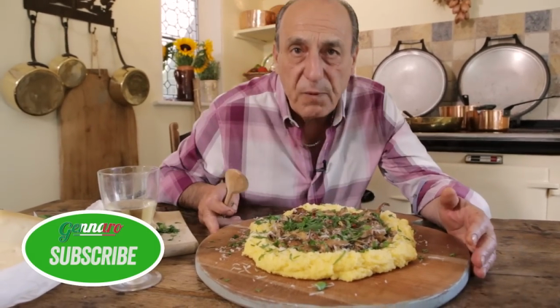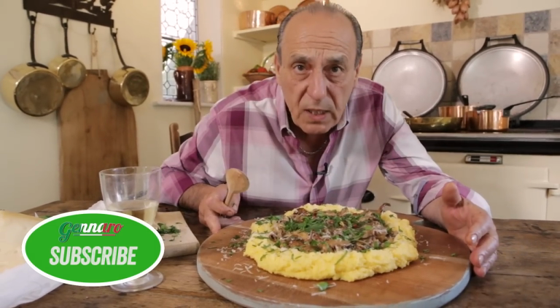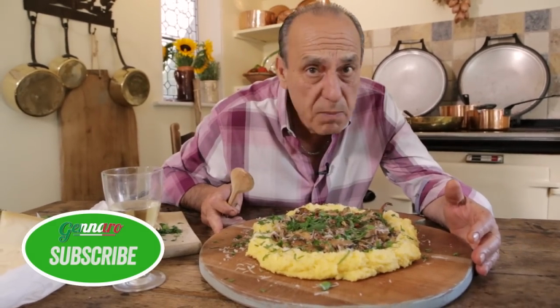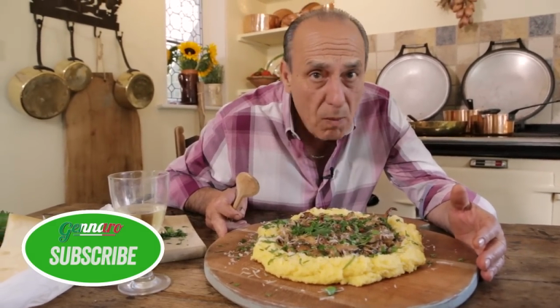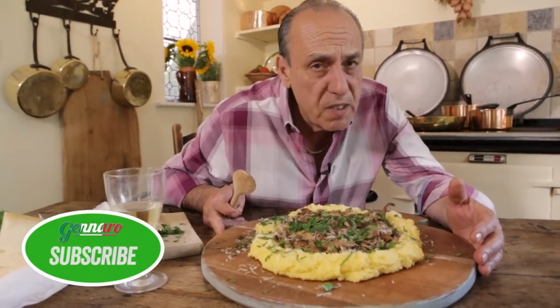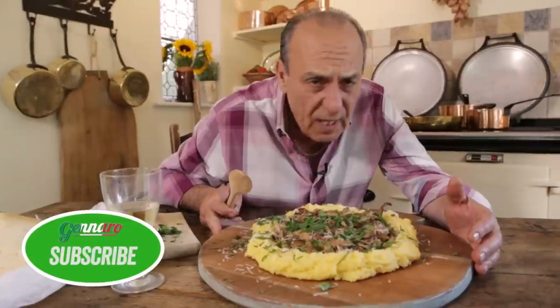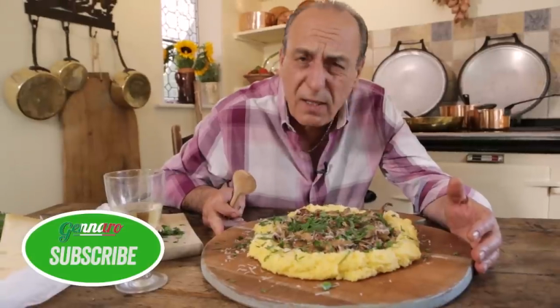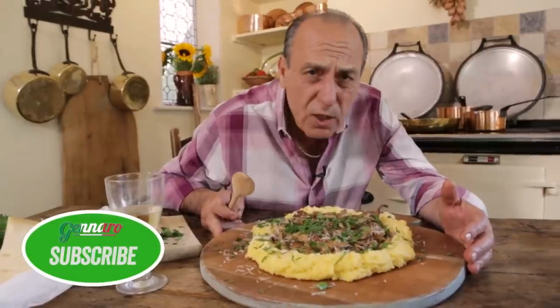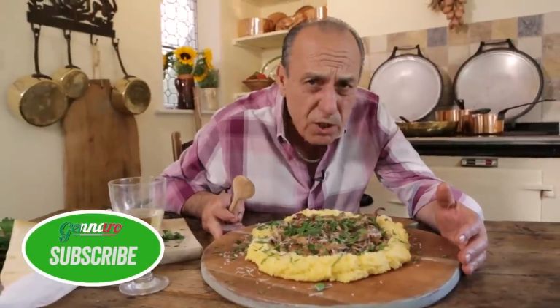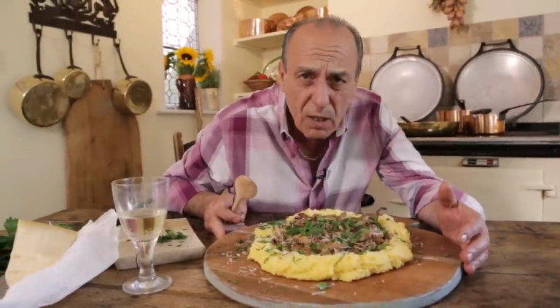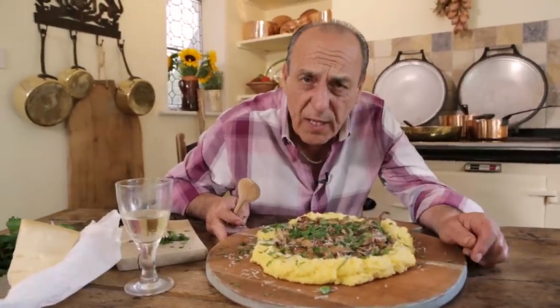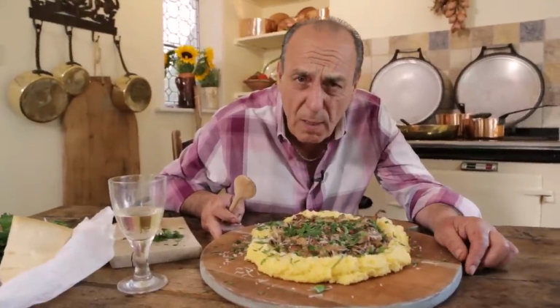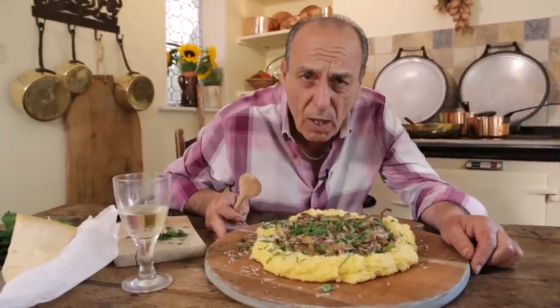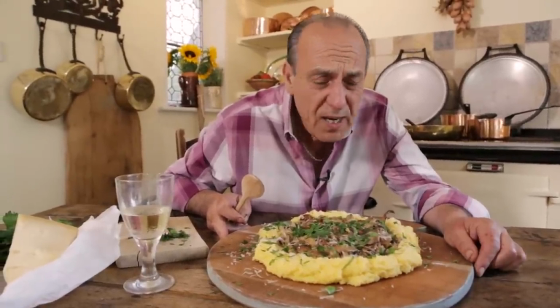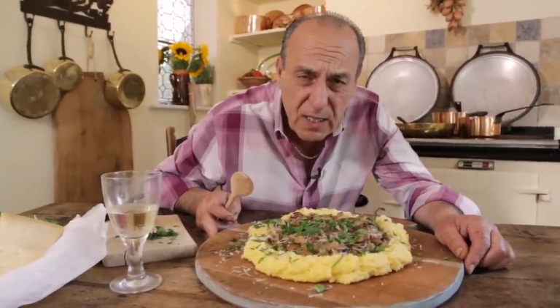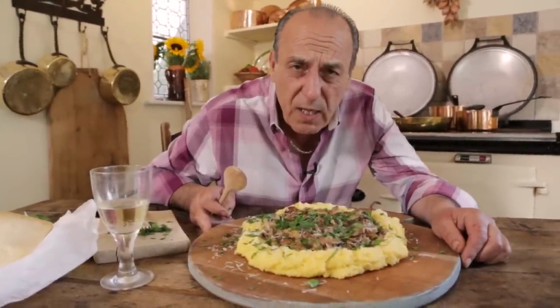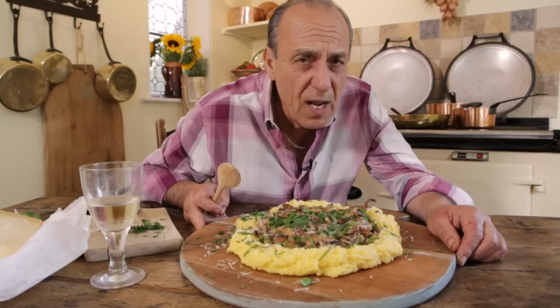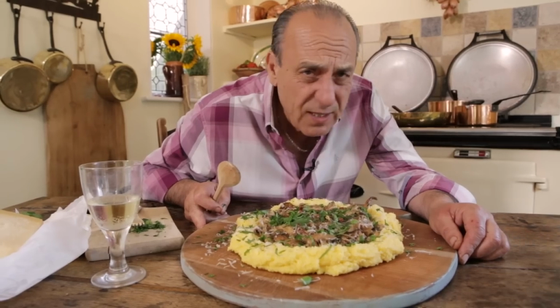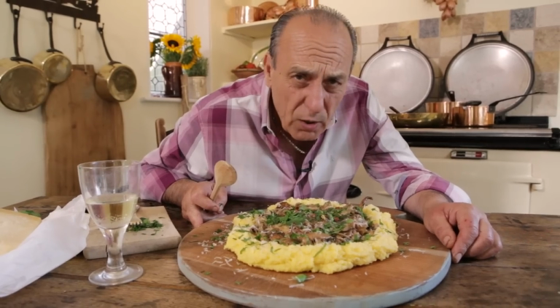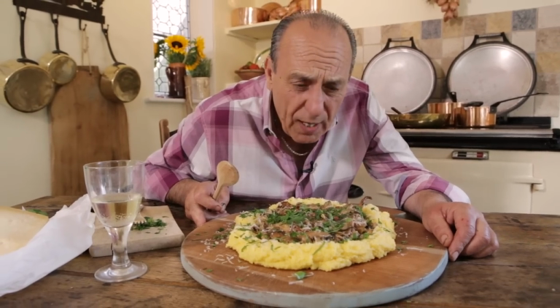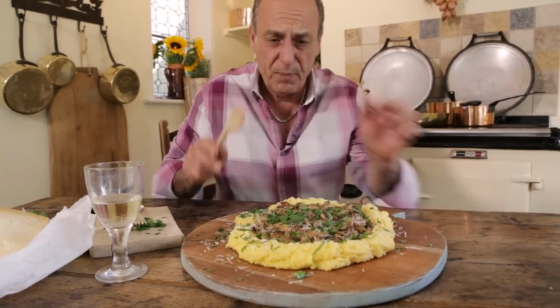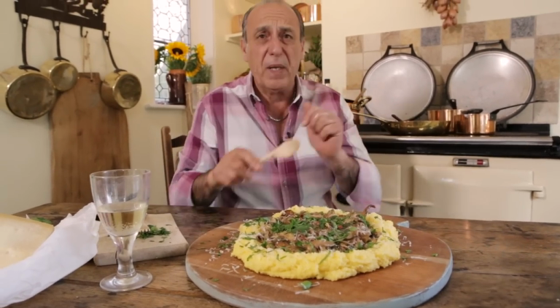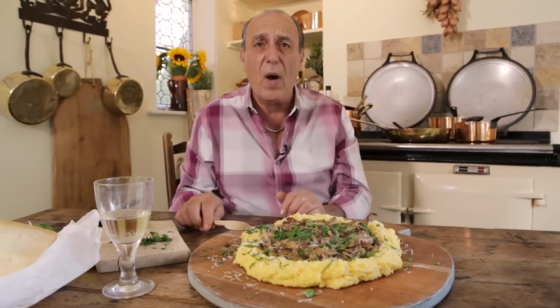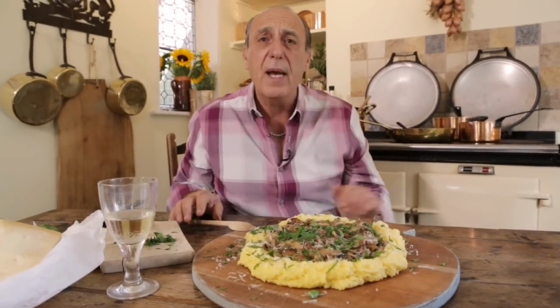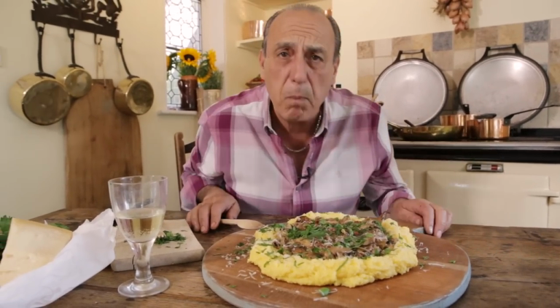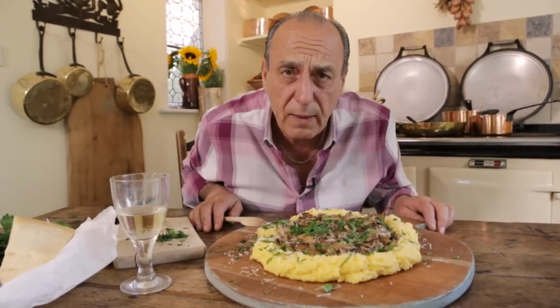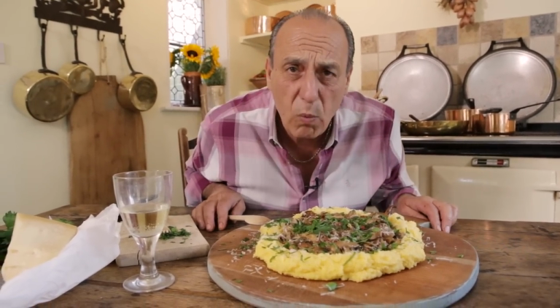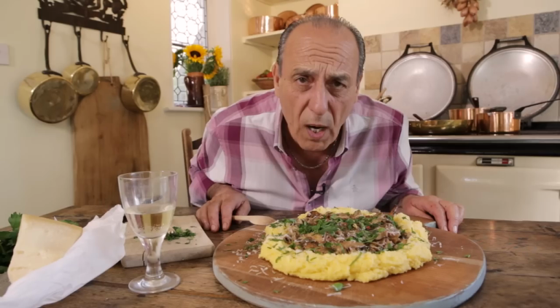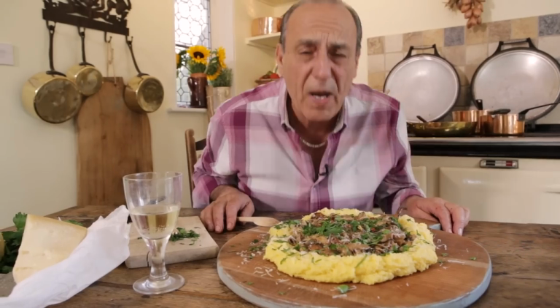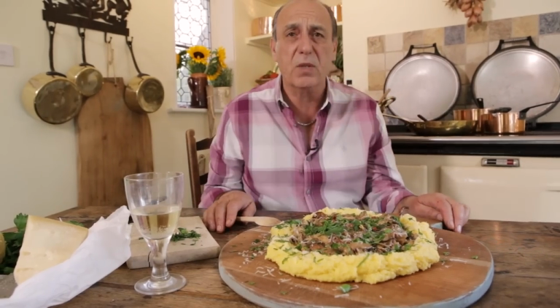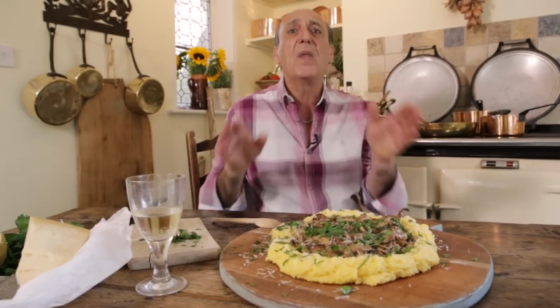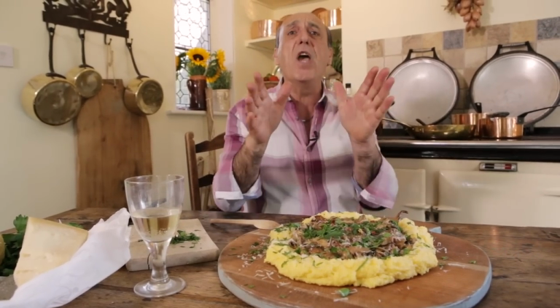If you want to see me make more of these fantastically delicious dishes, don't forget to subscribe — it is free. Let's enjoy it all together. This particular one is polenta with wild mushrooms. I love you!